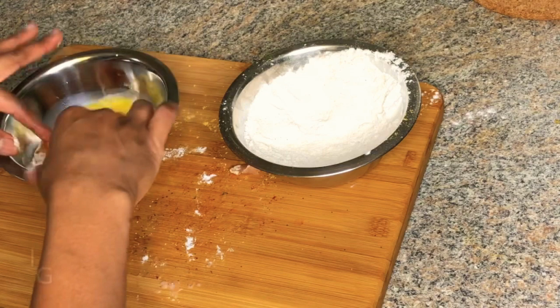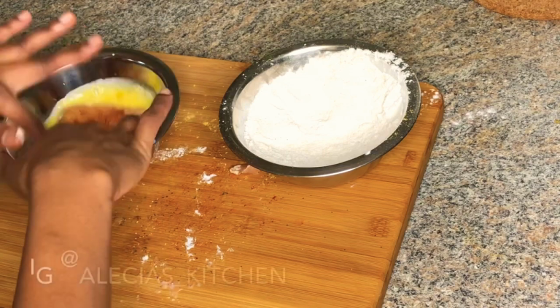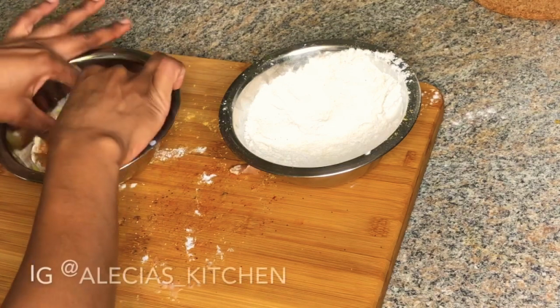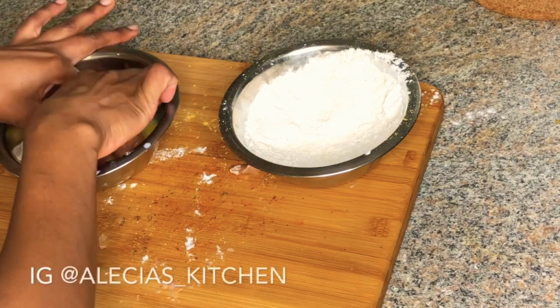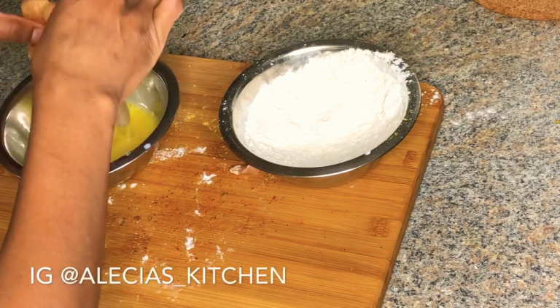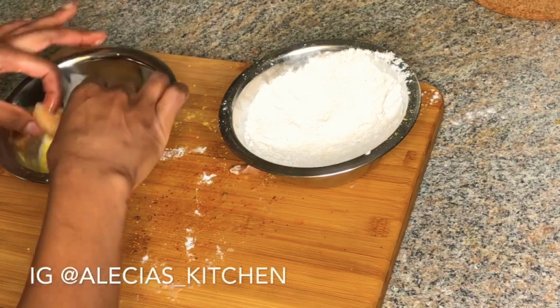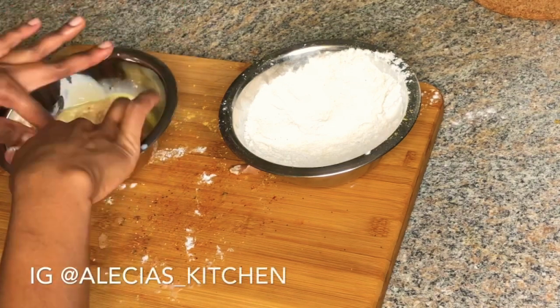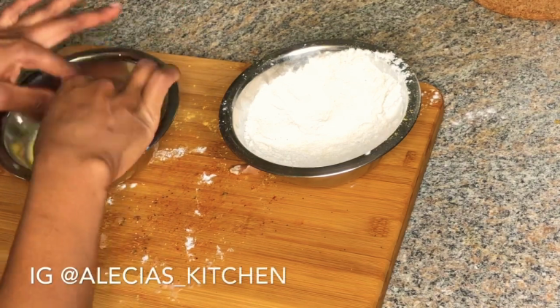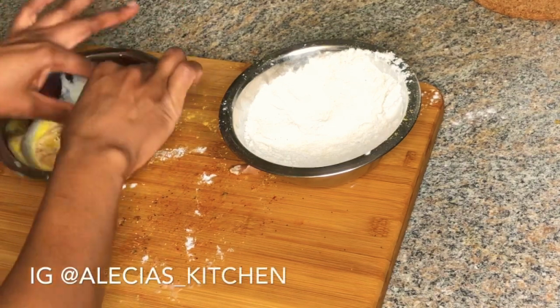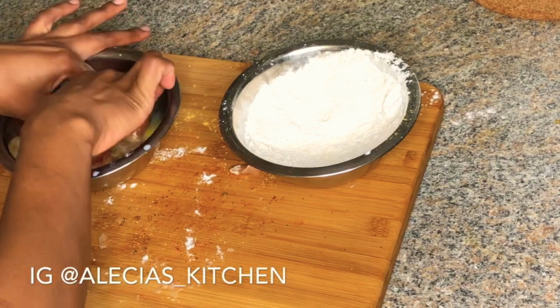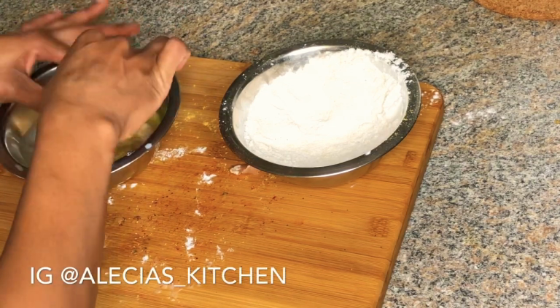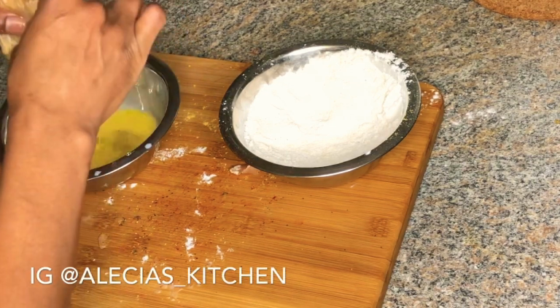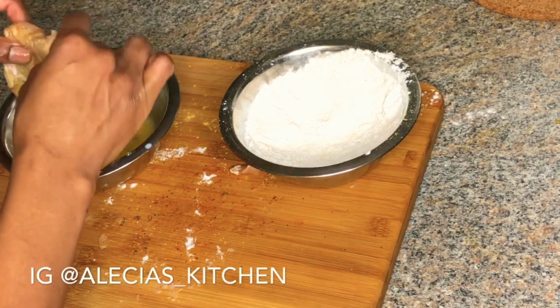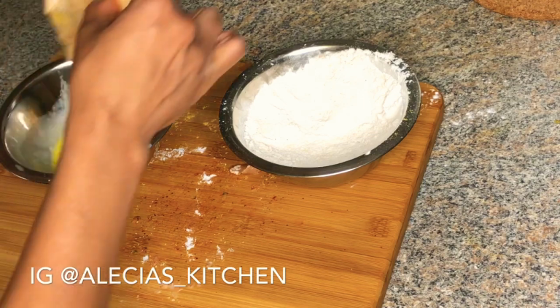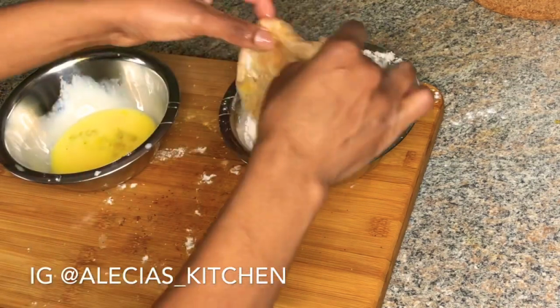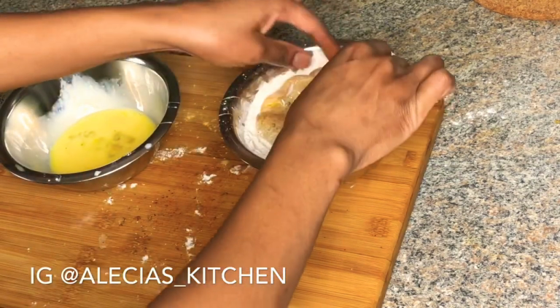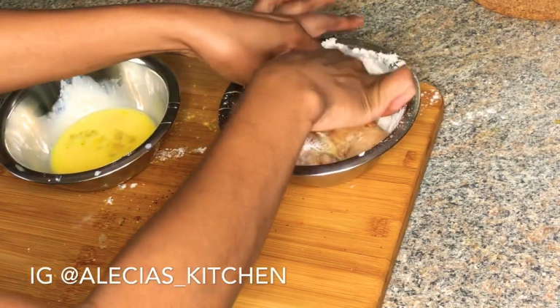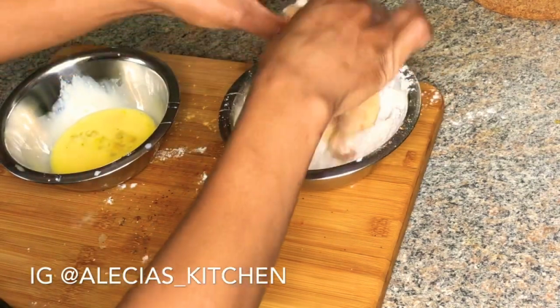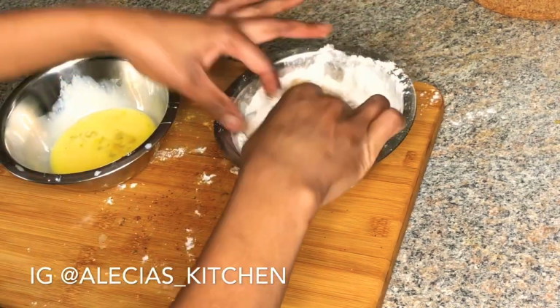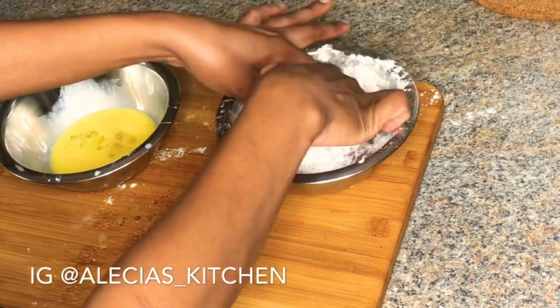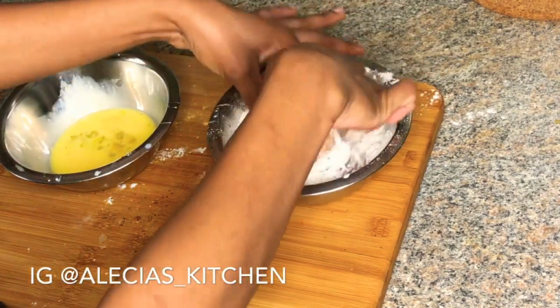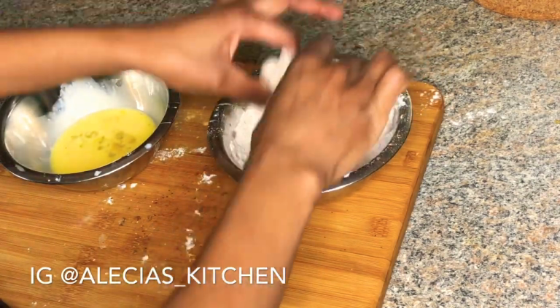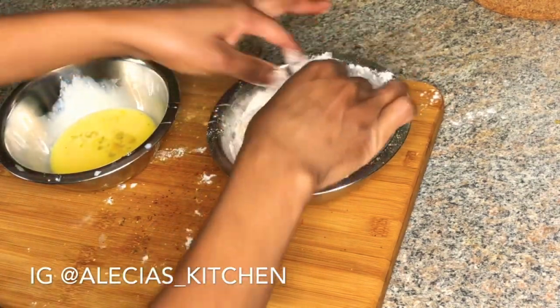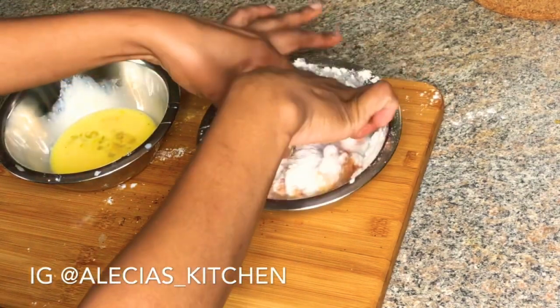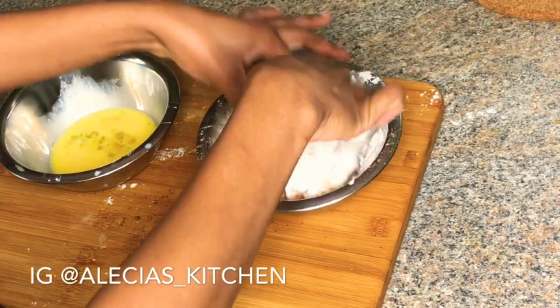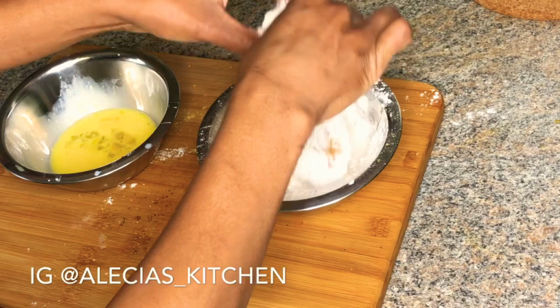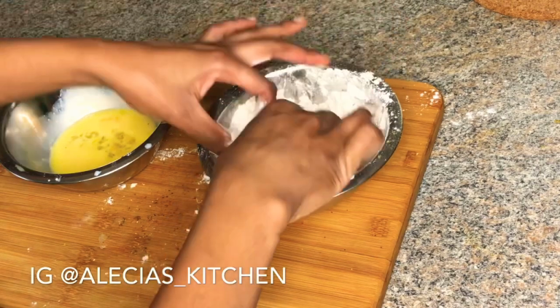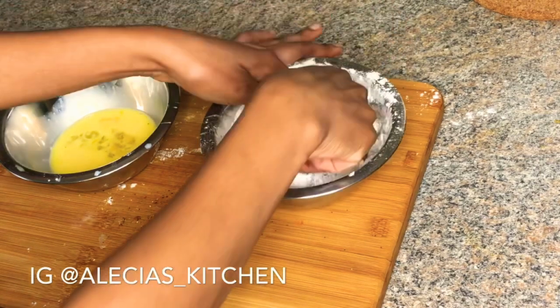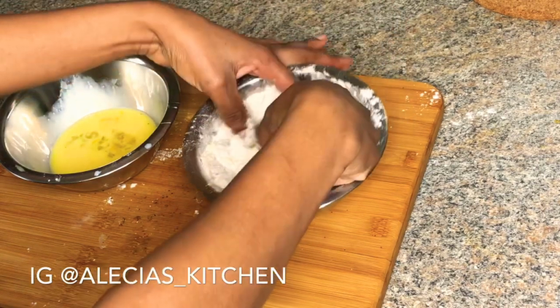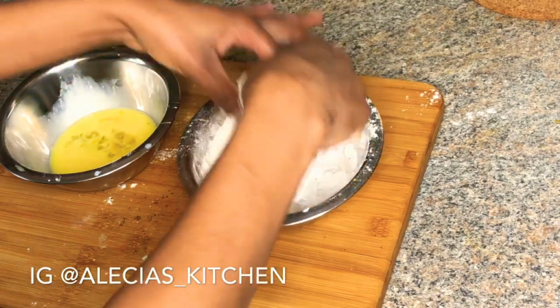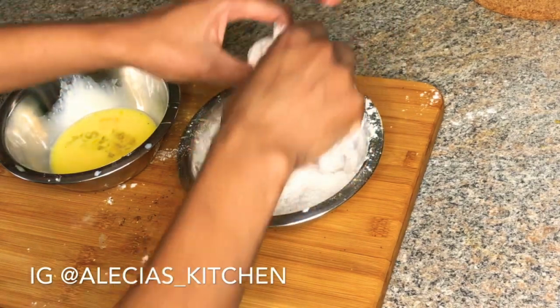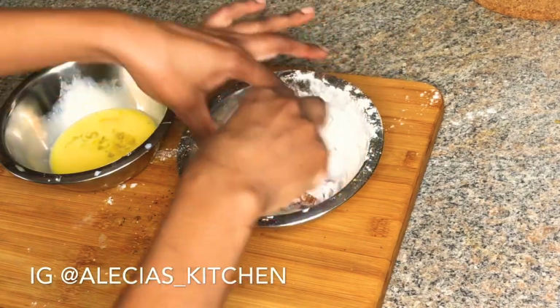To coat my chicken breasts, I'm going in with the liquid first, then the dry, and I'll be triple dipping — doing that three times — because you want your chicken to be extra crispy.